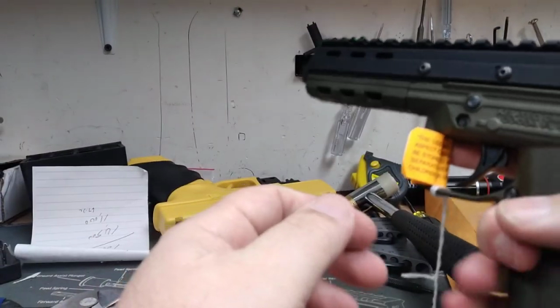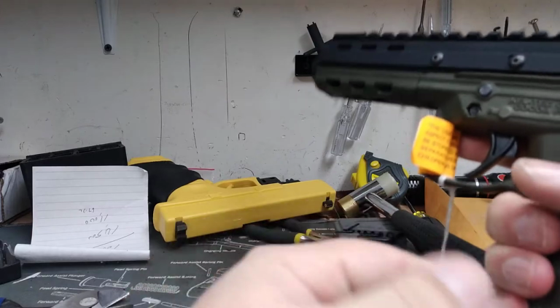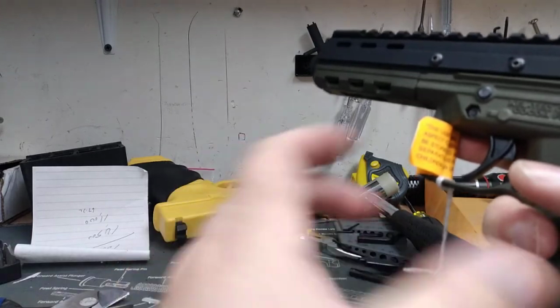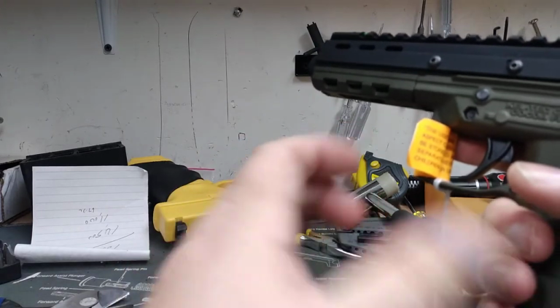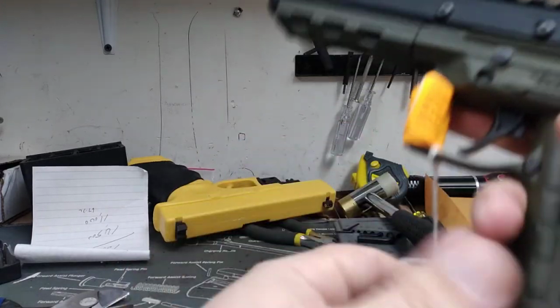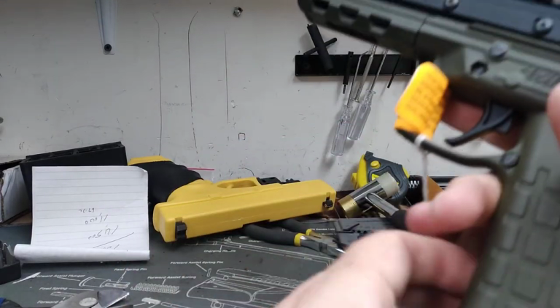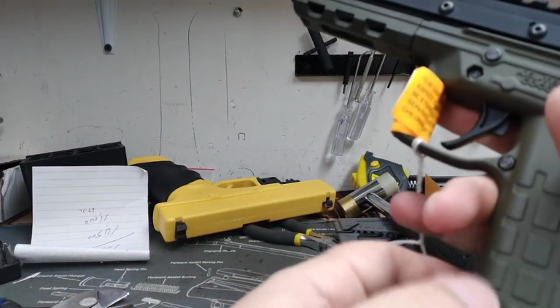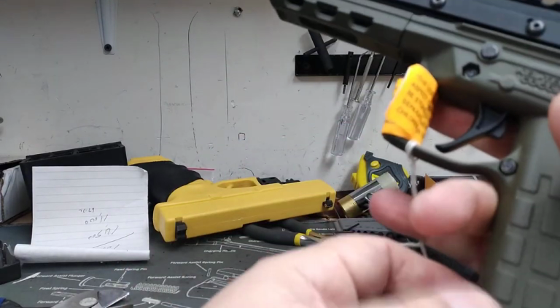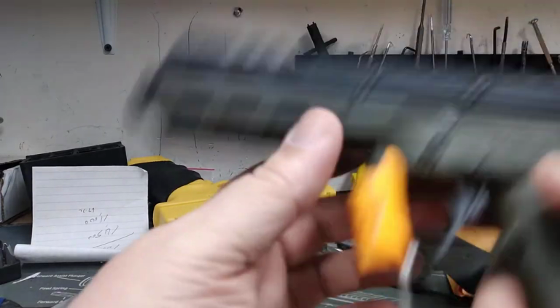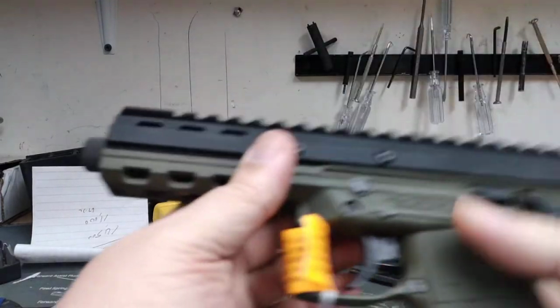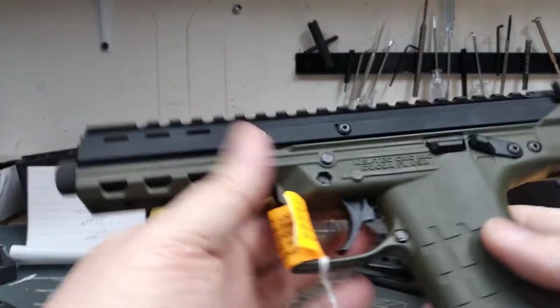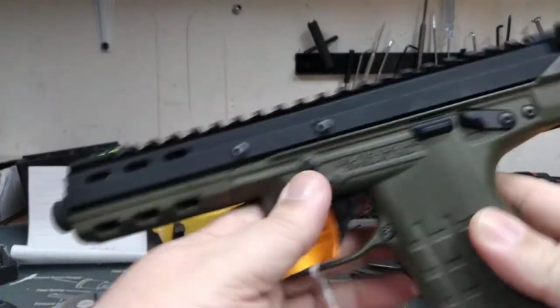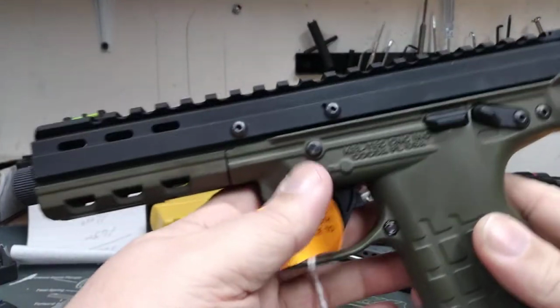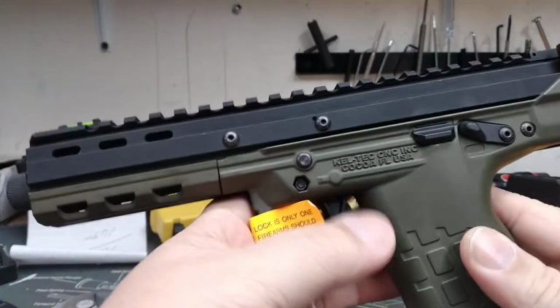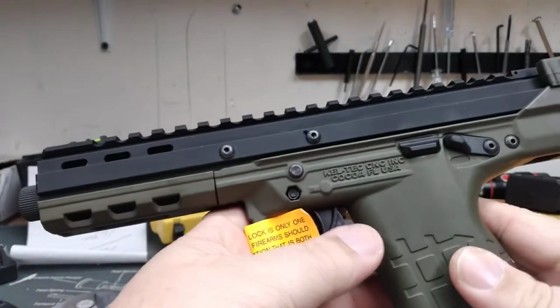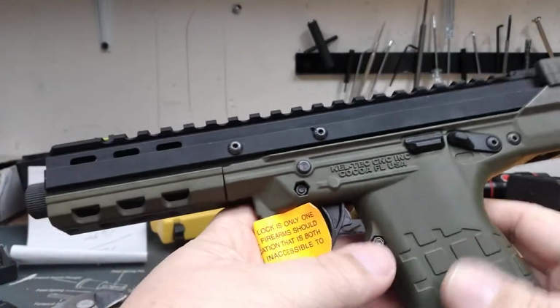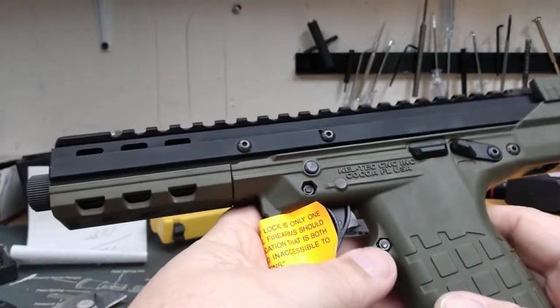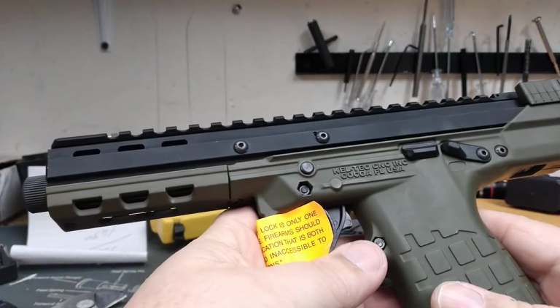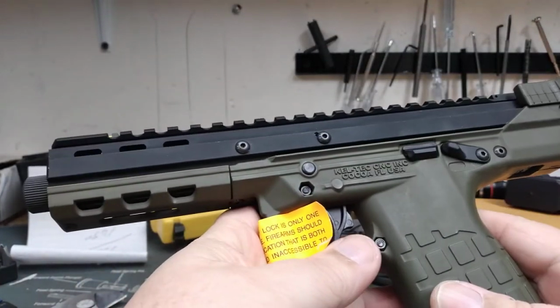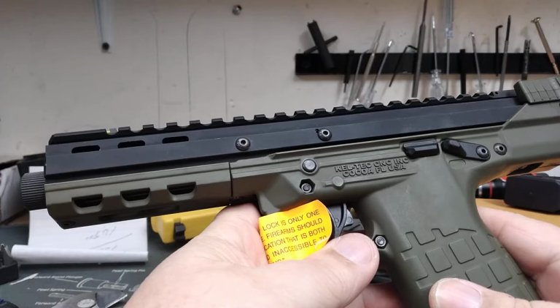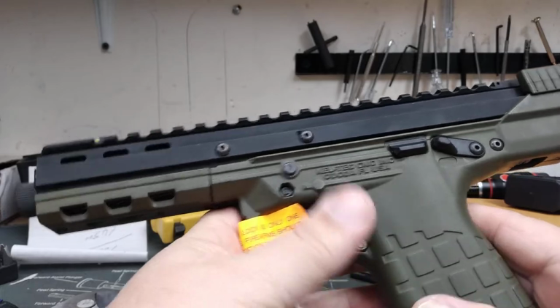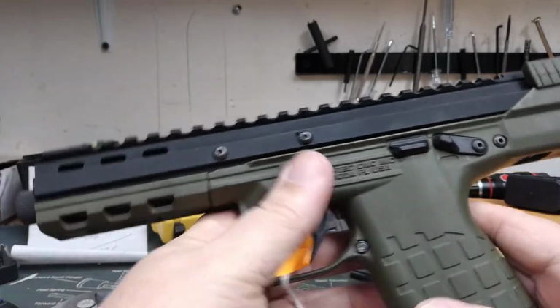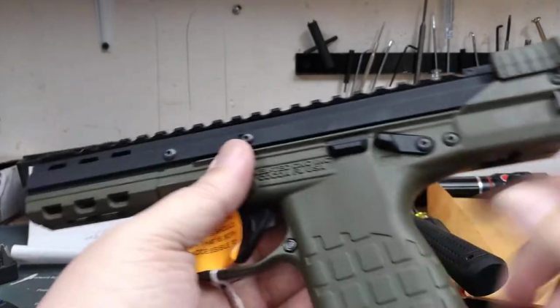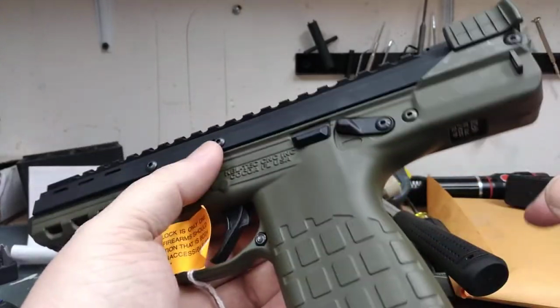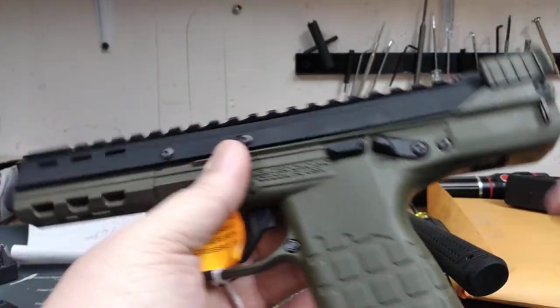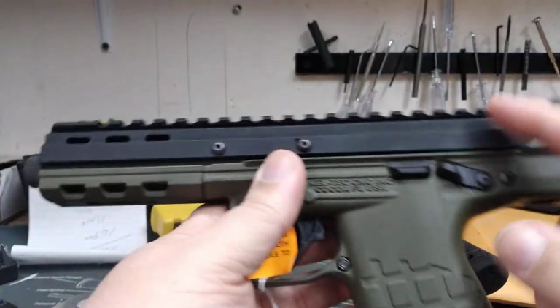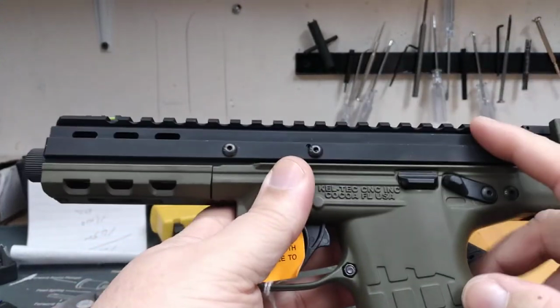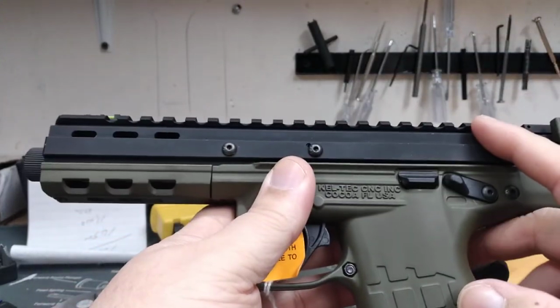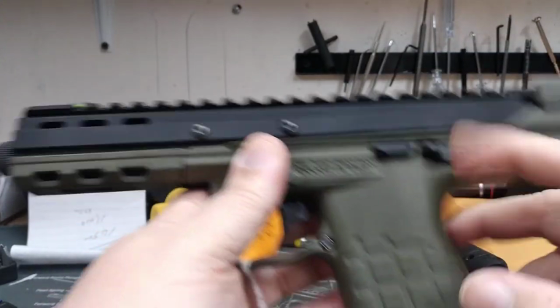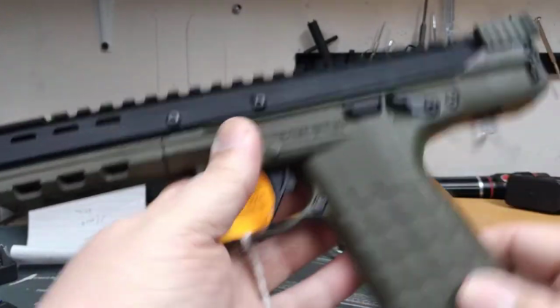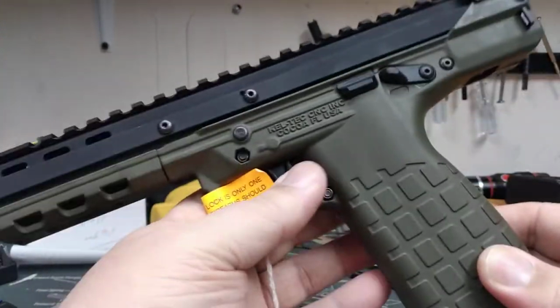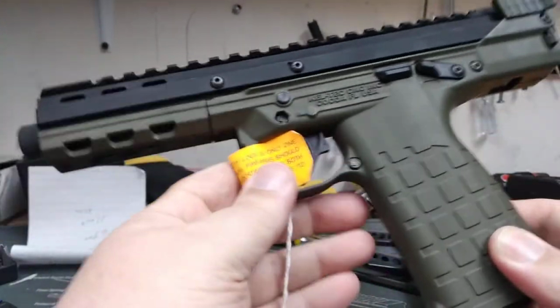It has the tactical PMR-30 style pistol grip, just a little bit longer and not as wide as the PMR-30. Of course this is in .22 long rifle.